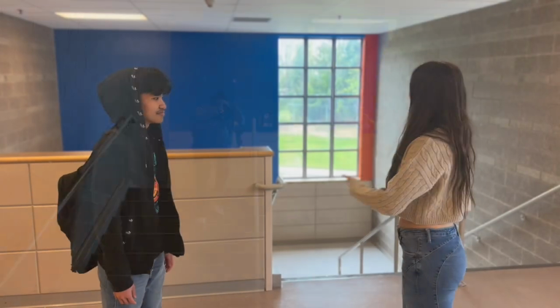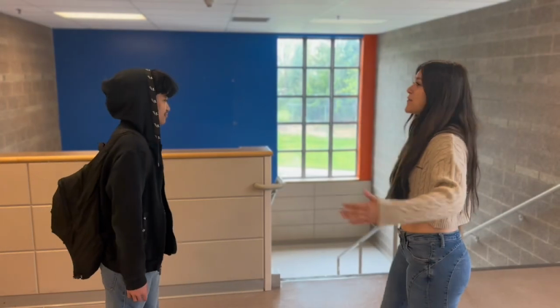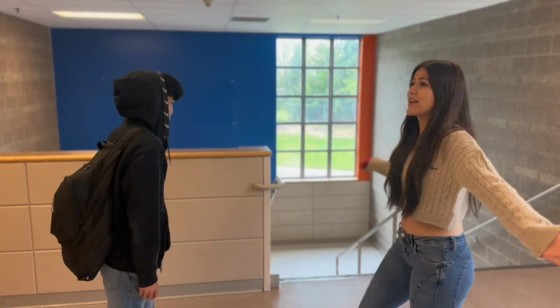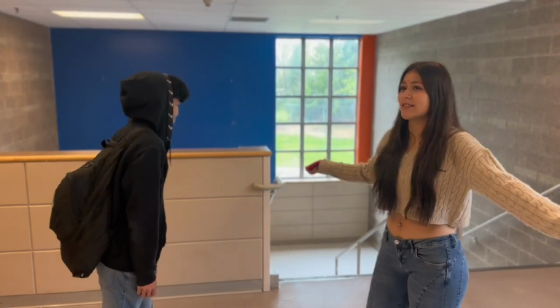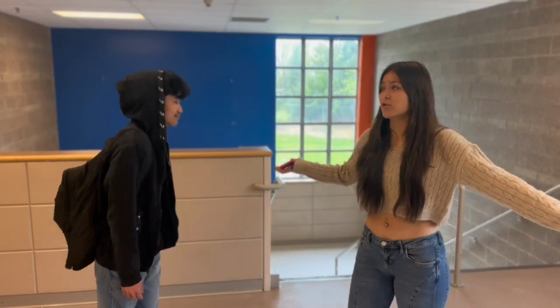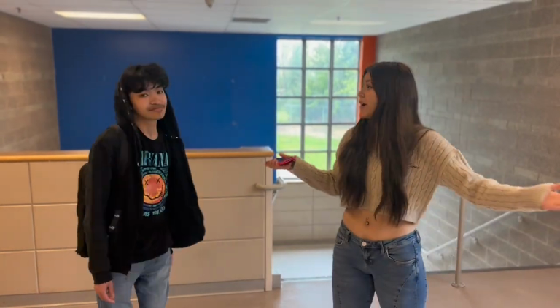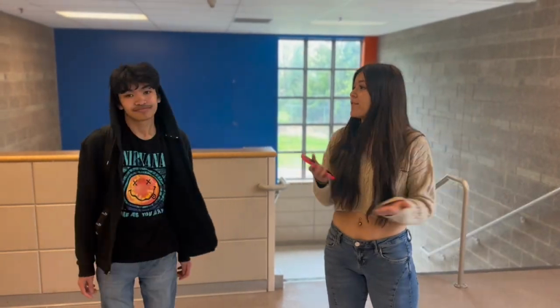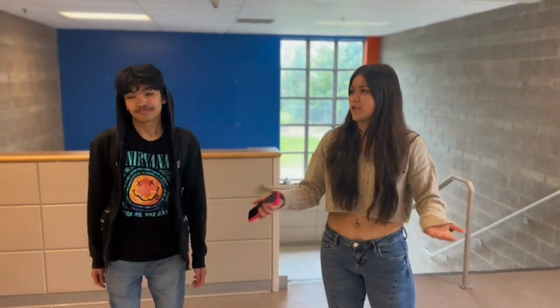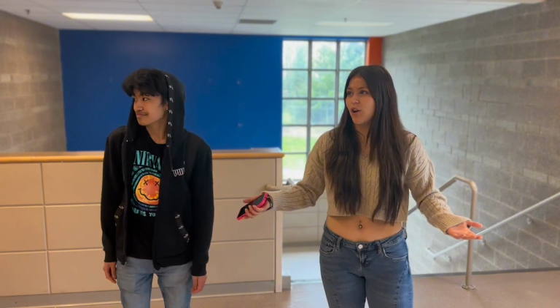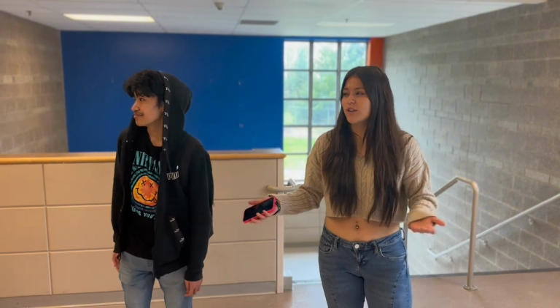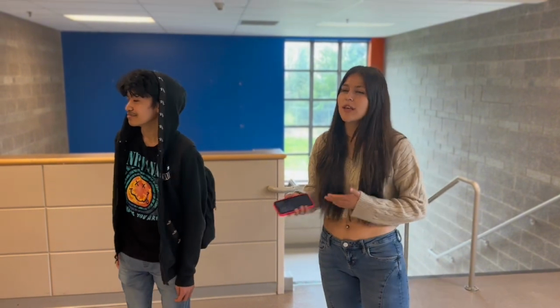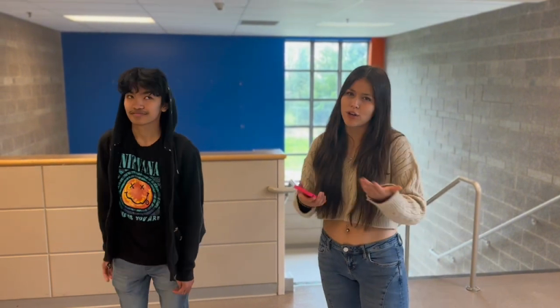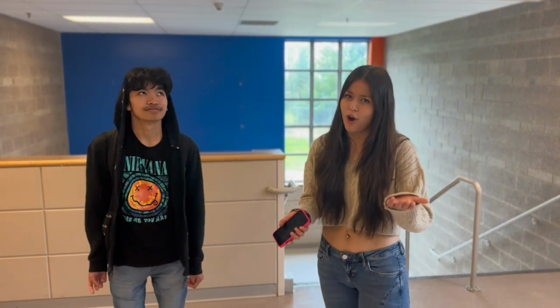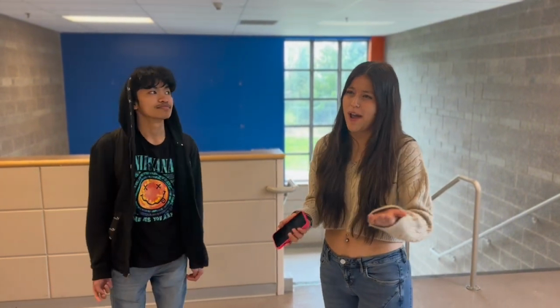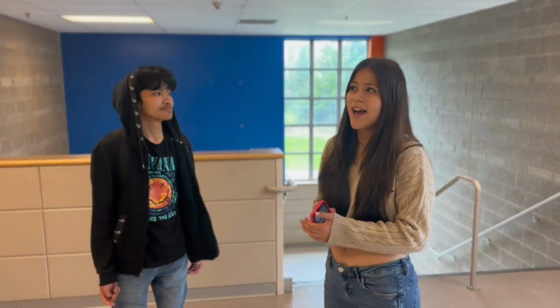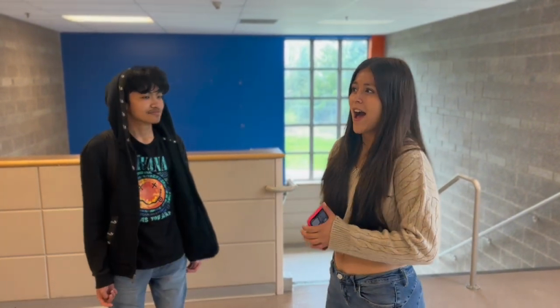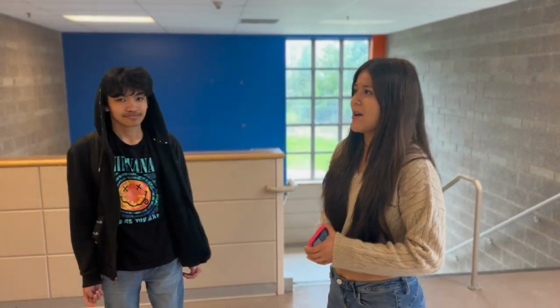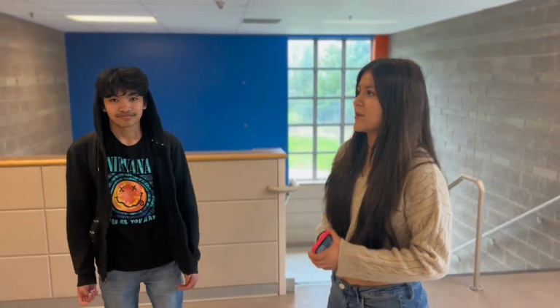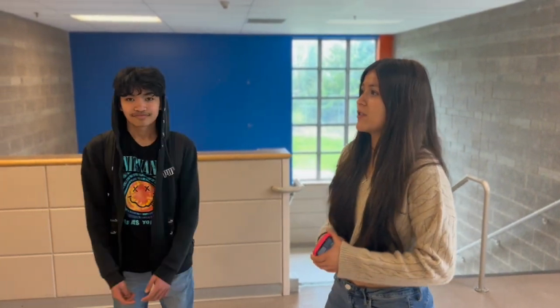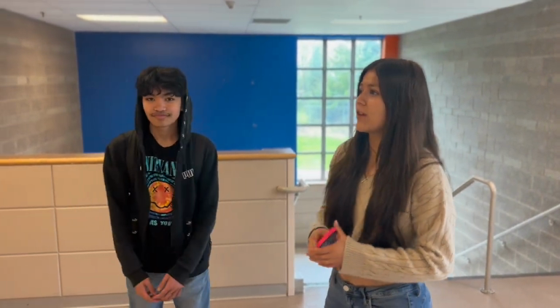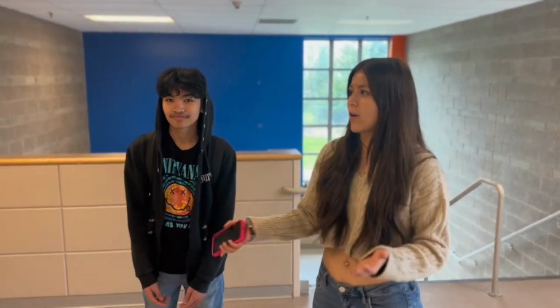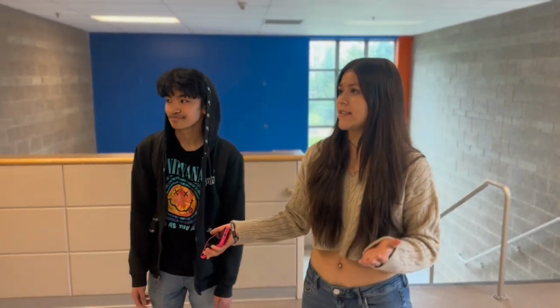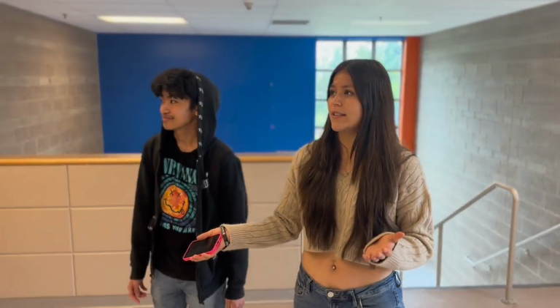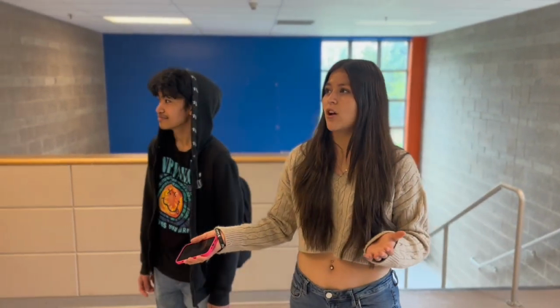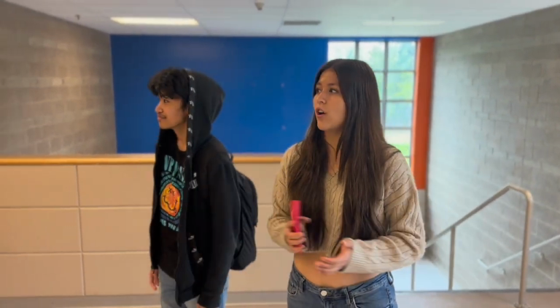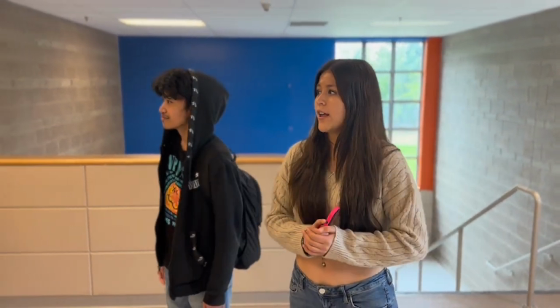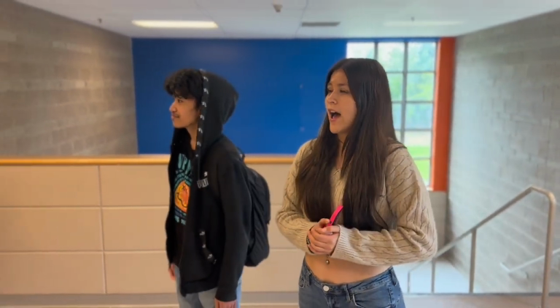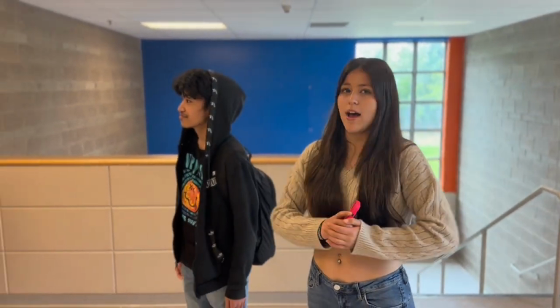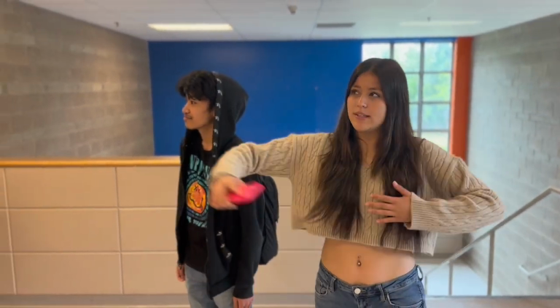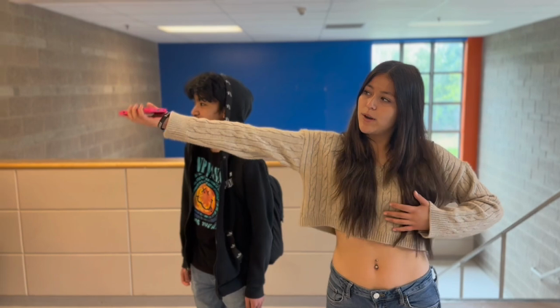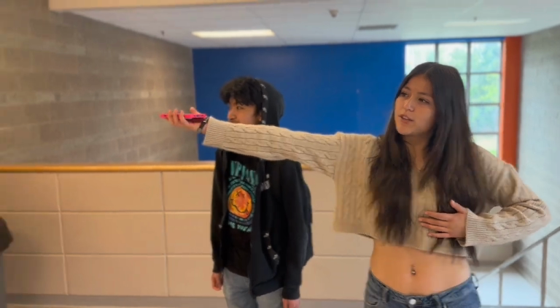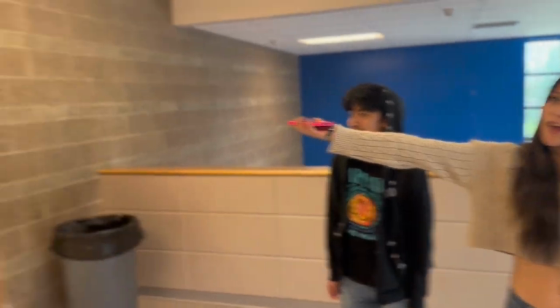Now that we've made it upstairs, we're in the freshman hall. This would be your hallway. There's a bunch of core classes in this hall. This is what it looks like.